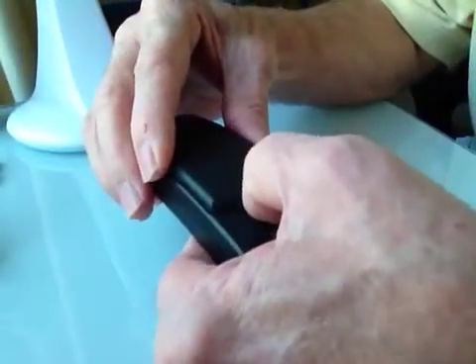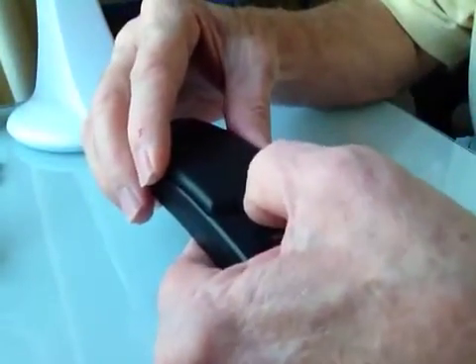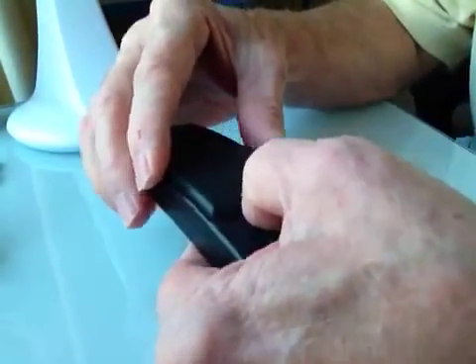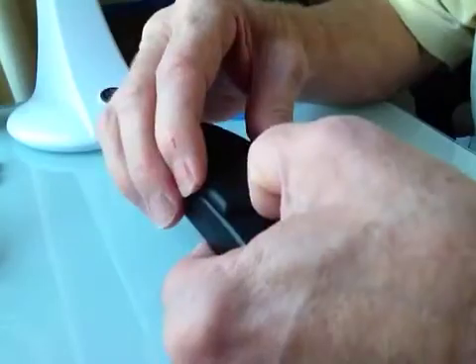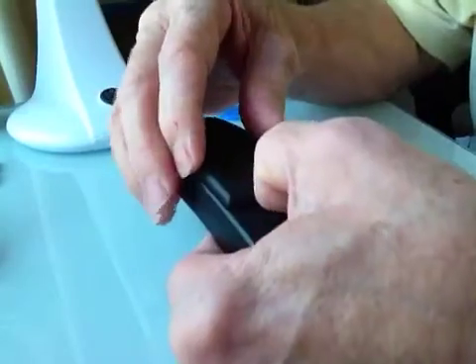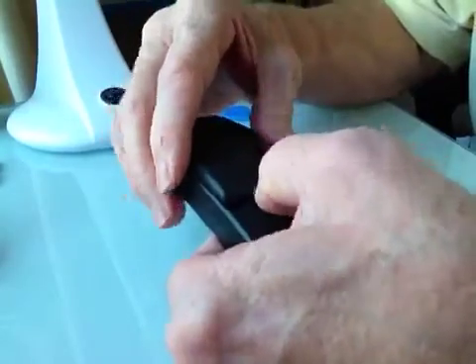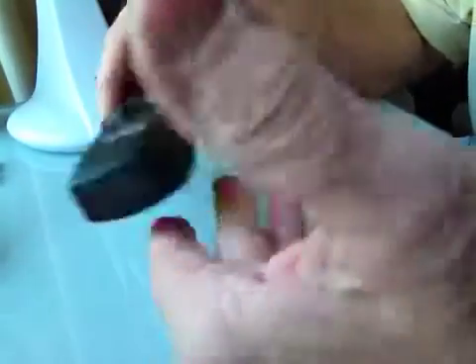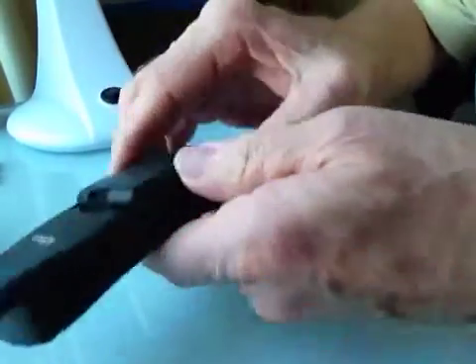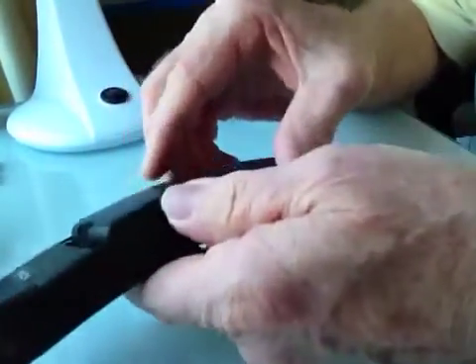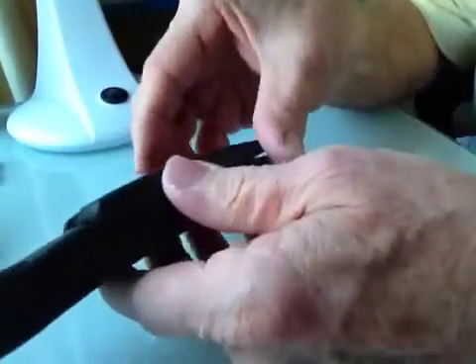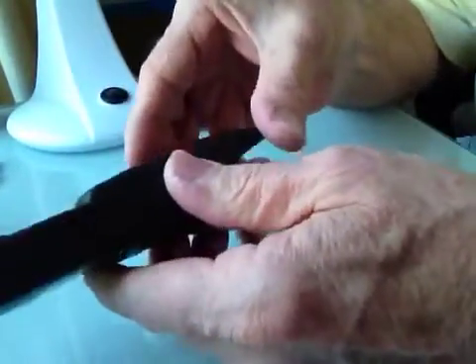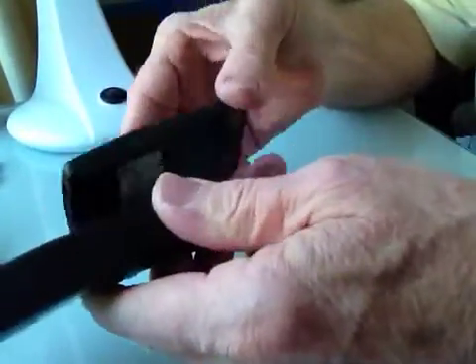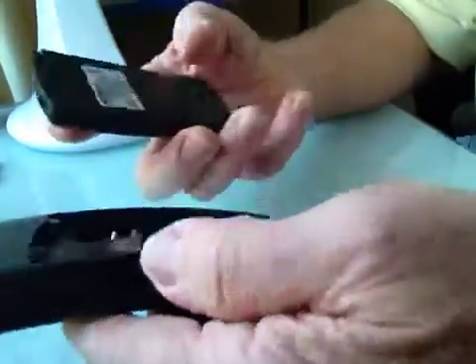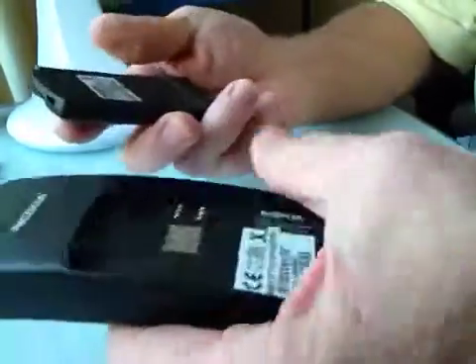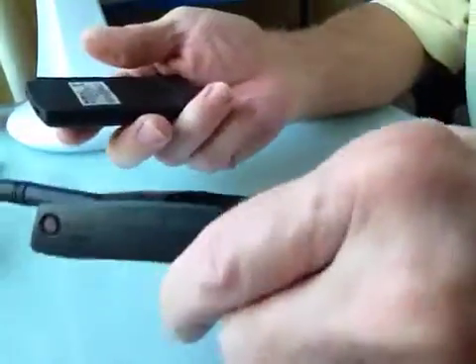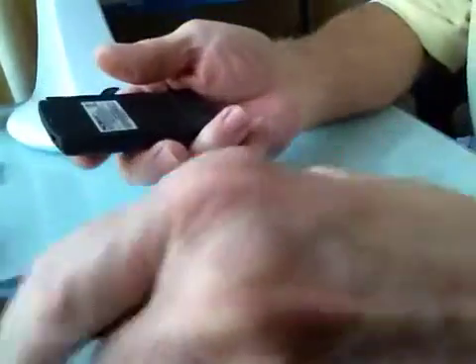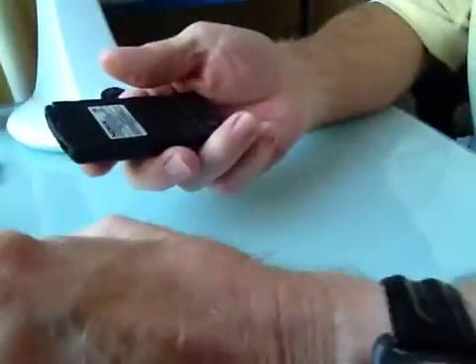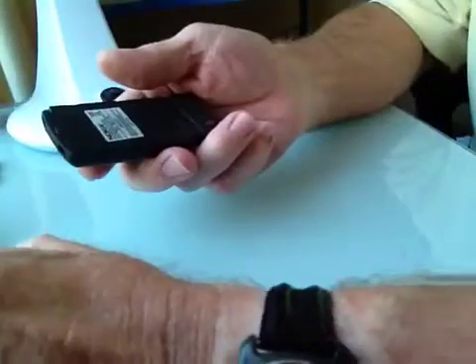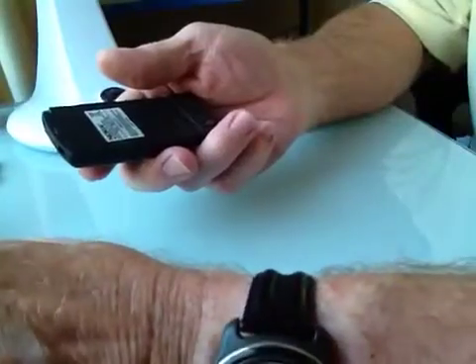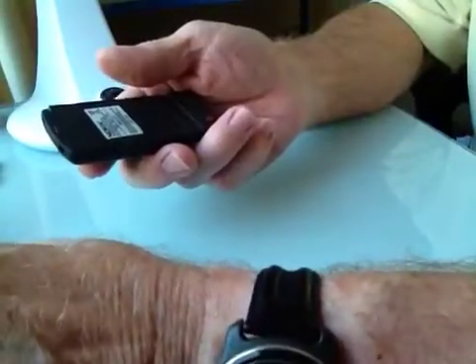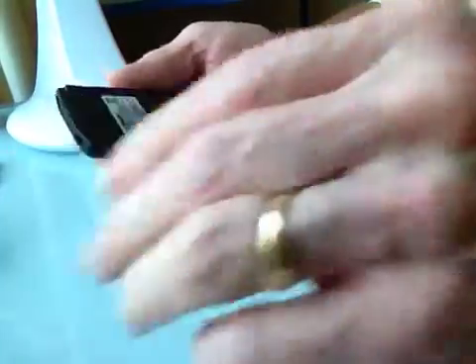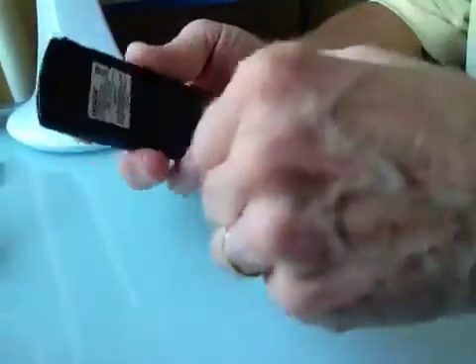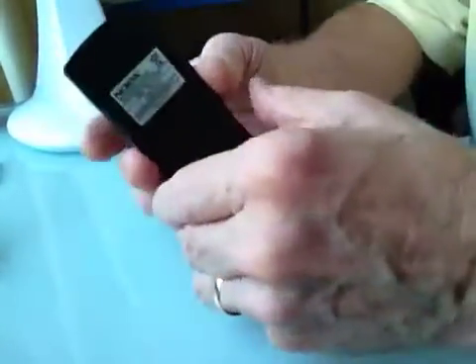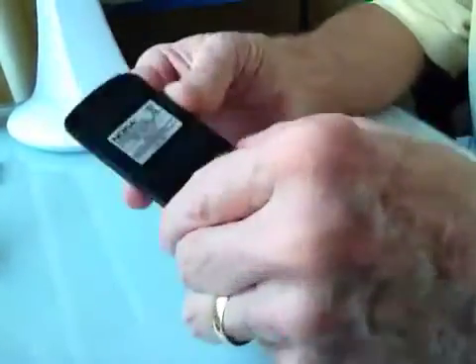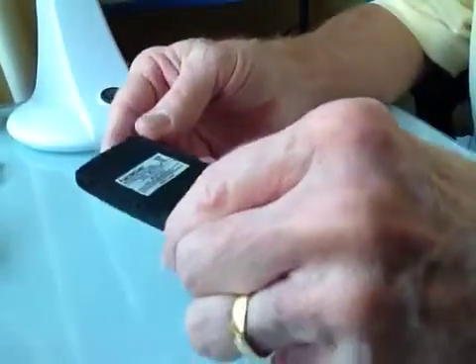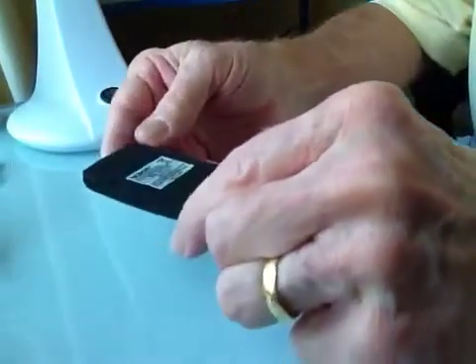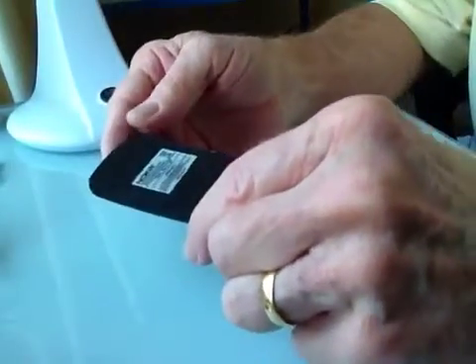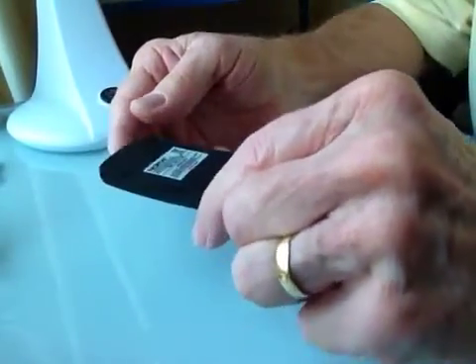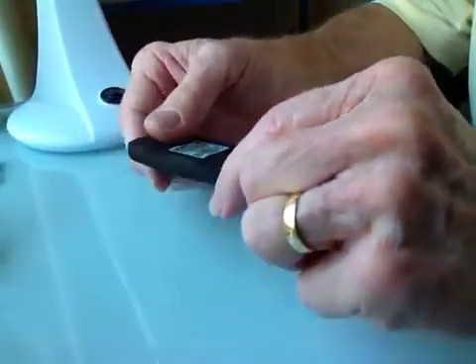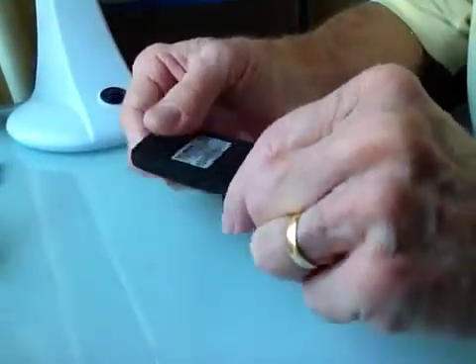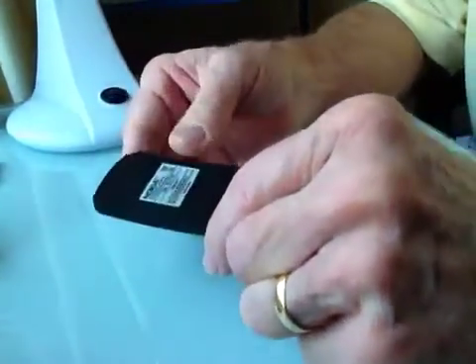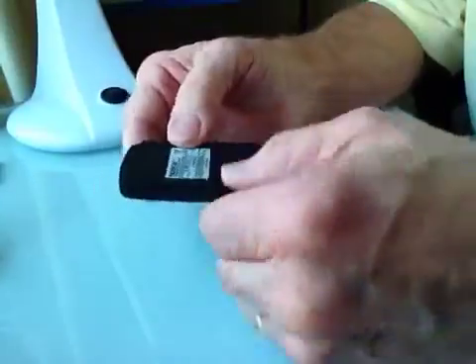The phone's been around for a long time and the batteries seem to be very expensive to buy. The ones I've seen on places like eBay, there doesn't seem to be any real guarantee that they're going to work.